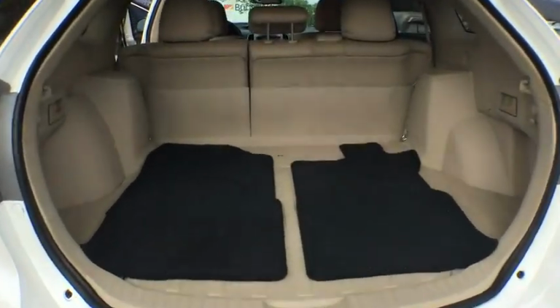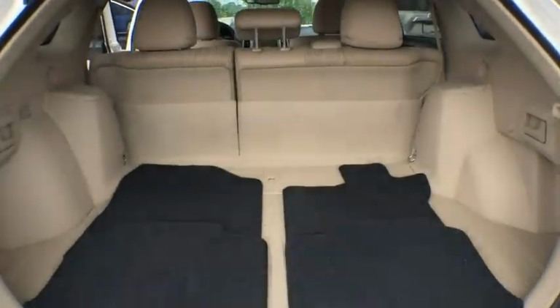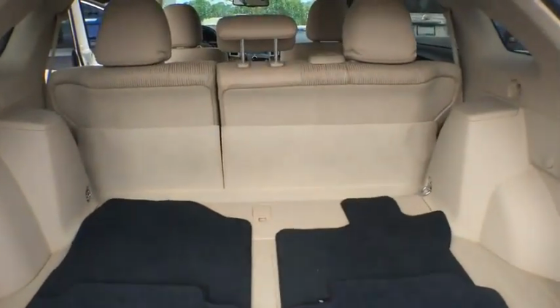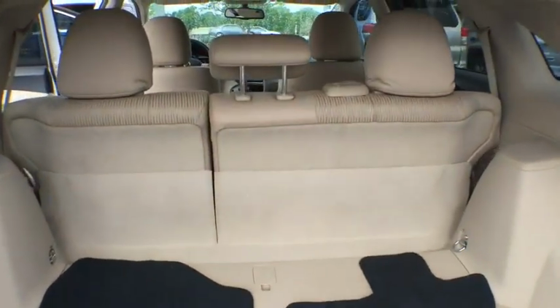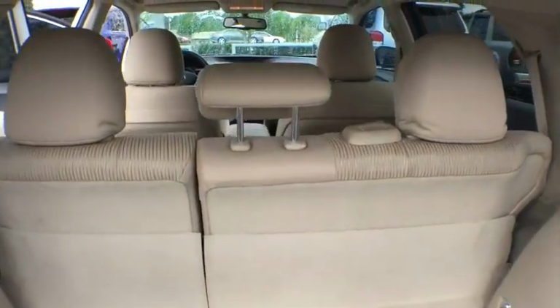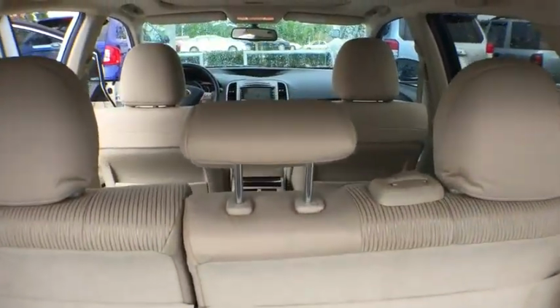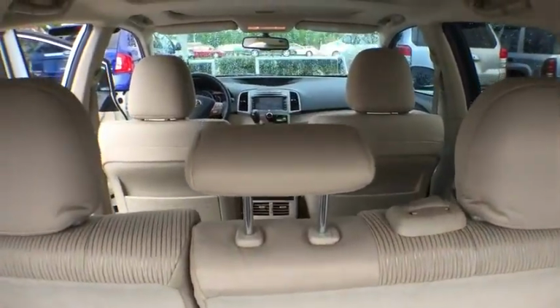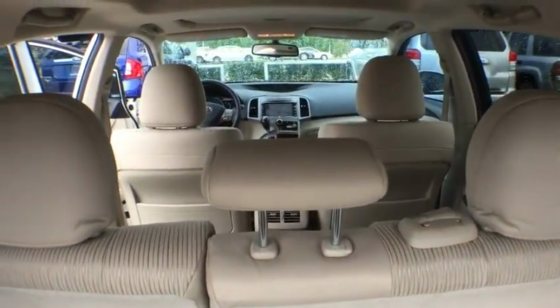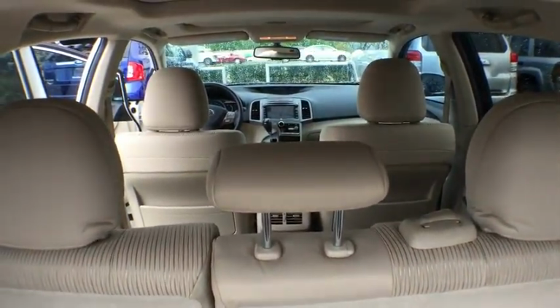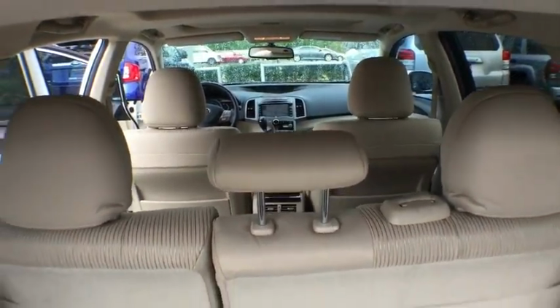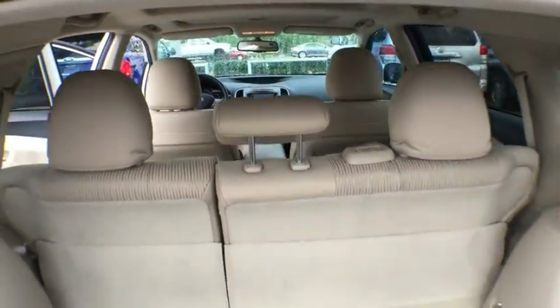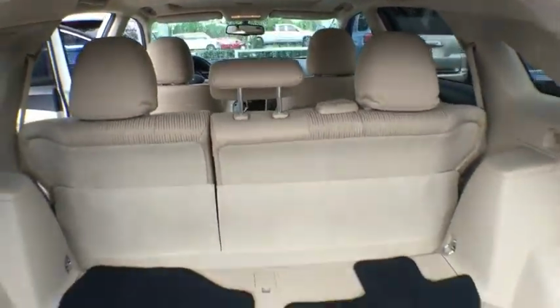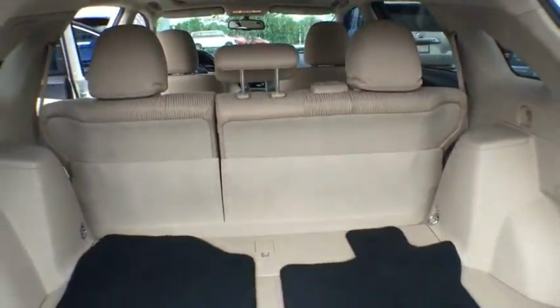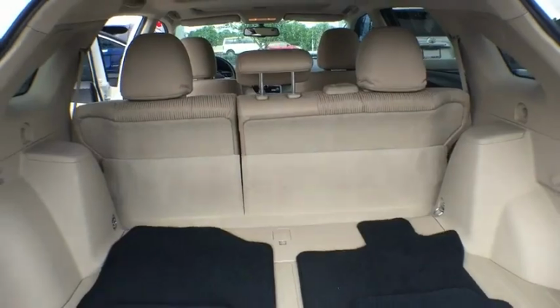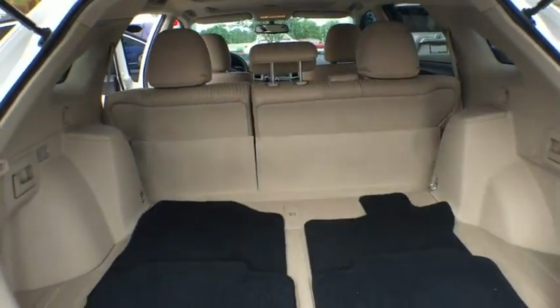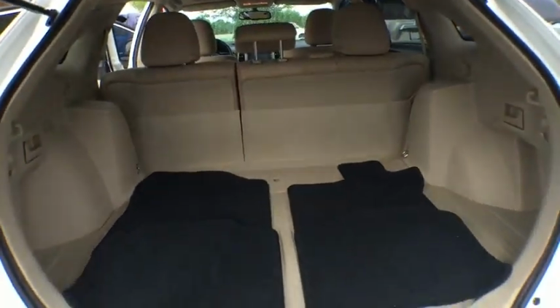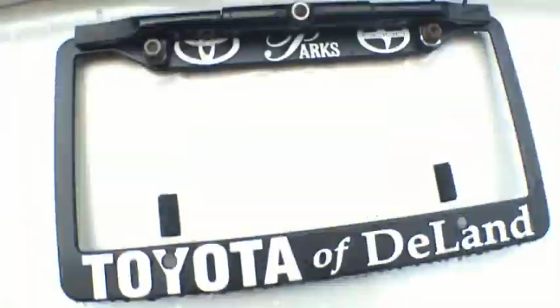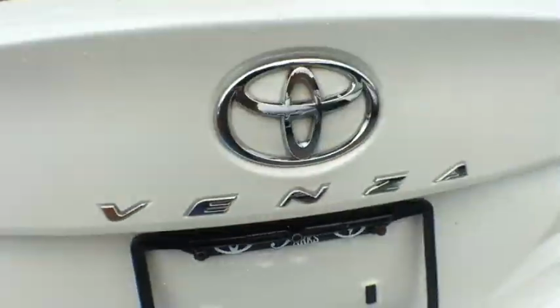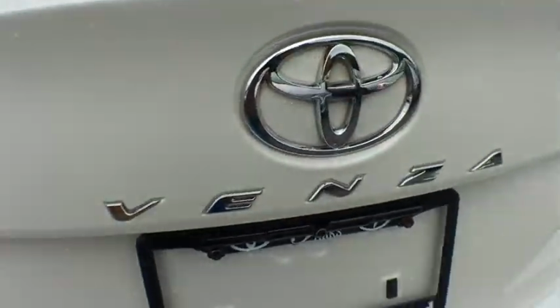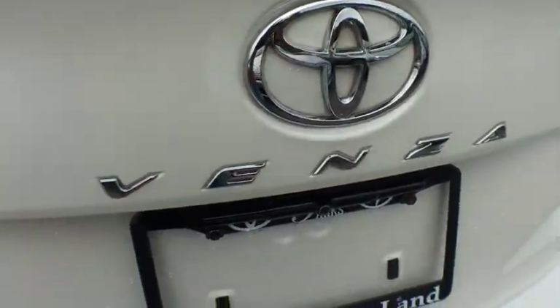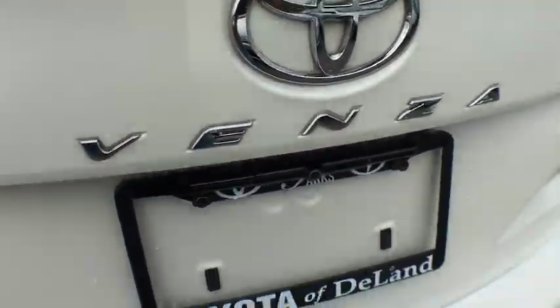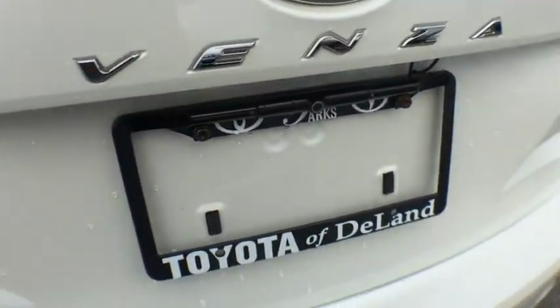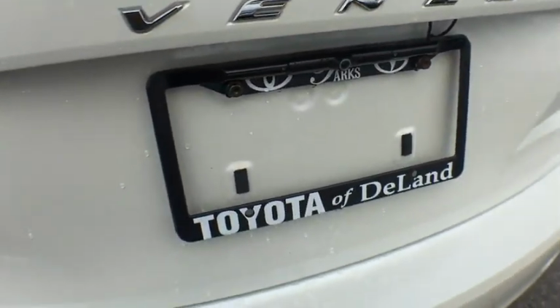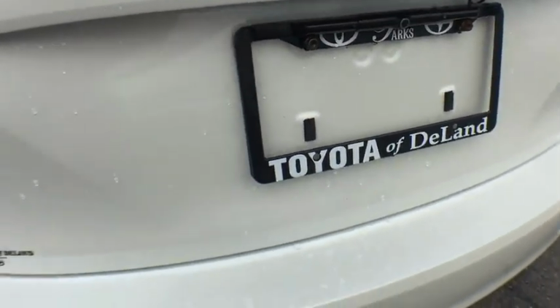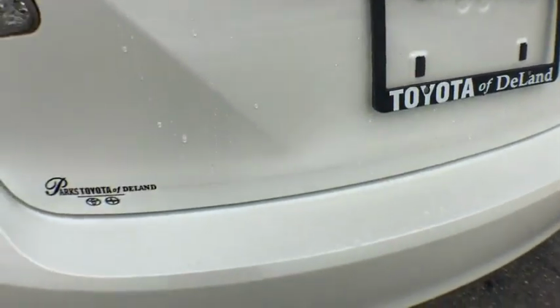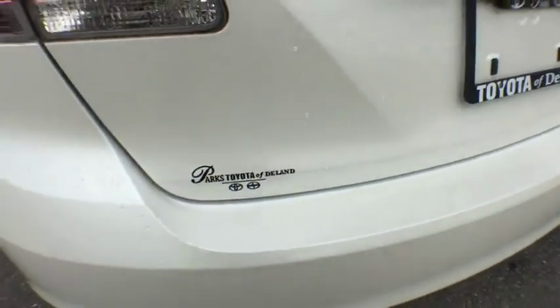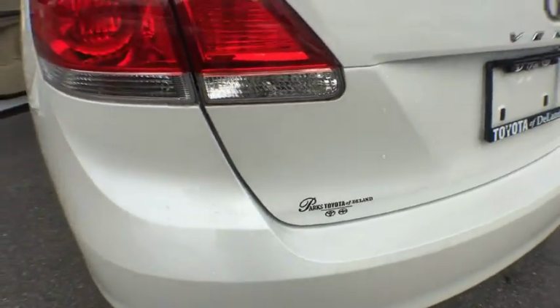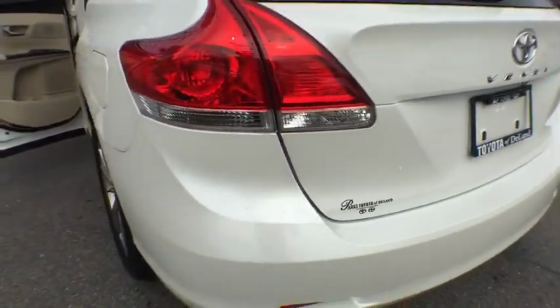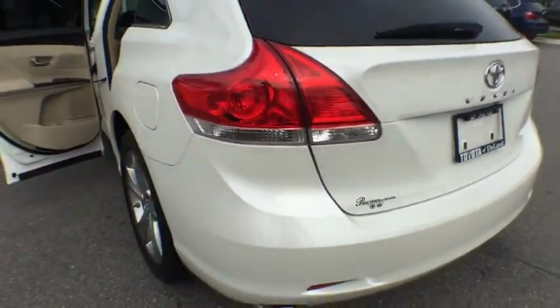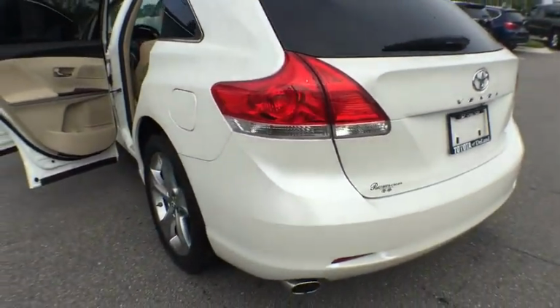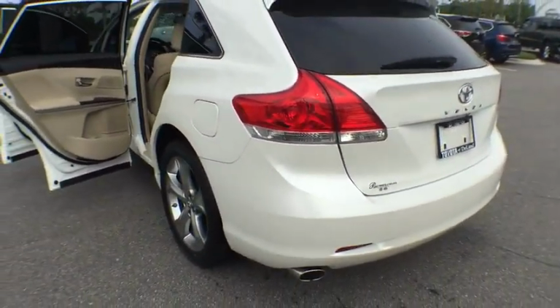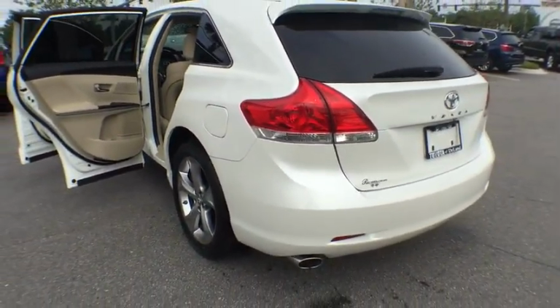This vehicle has less than 75,000 miles. Here are some of this vehicle's great options: stability control, traction control, anti-lock braking system, keyless entry, steering wheel audio control, Bluetooth.